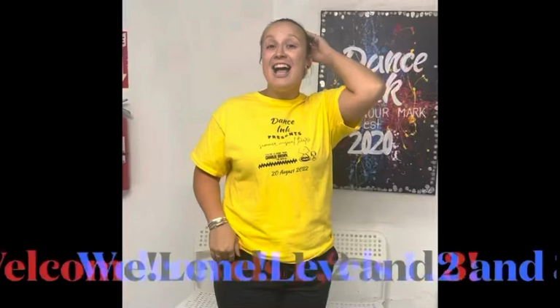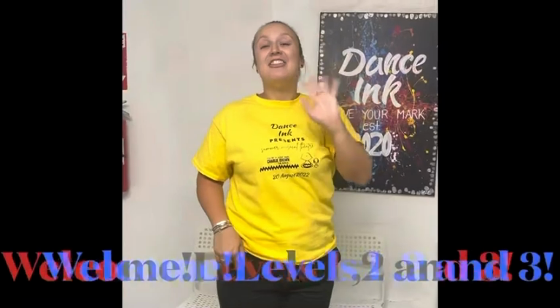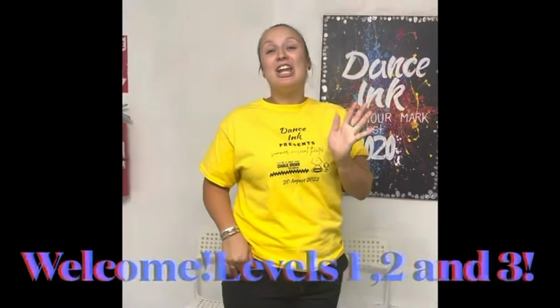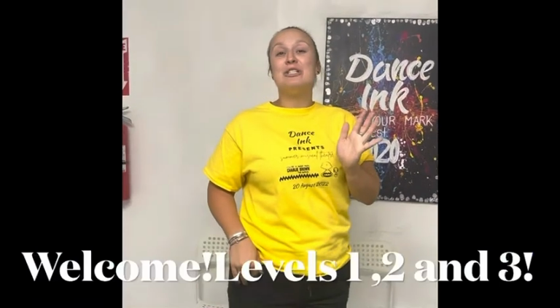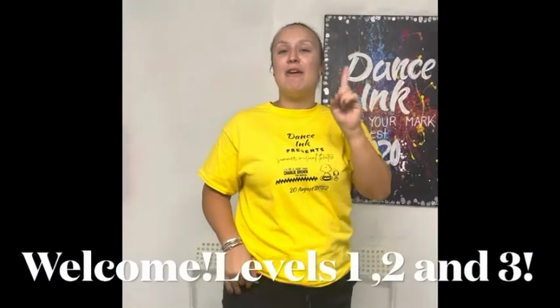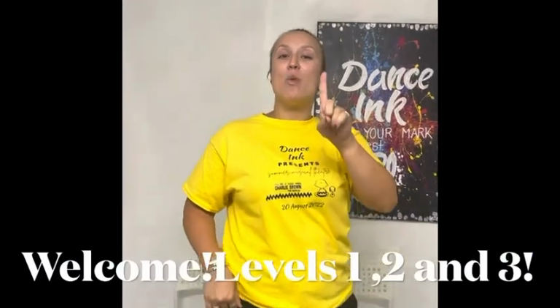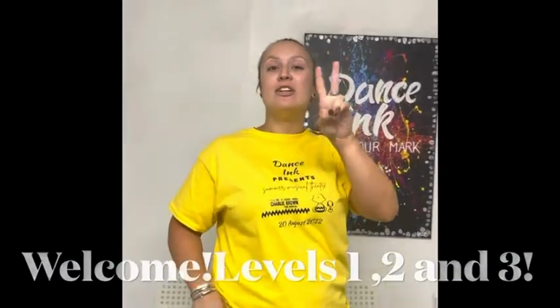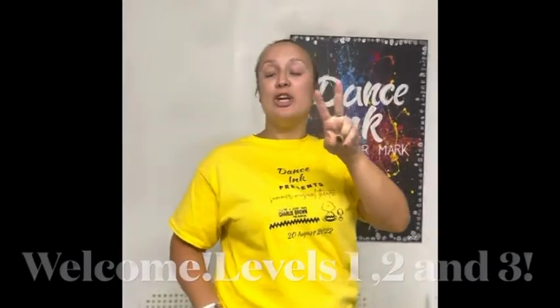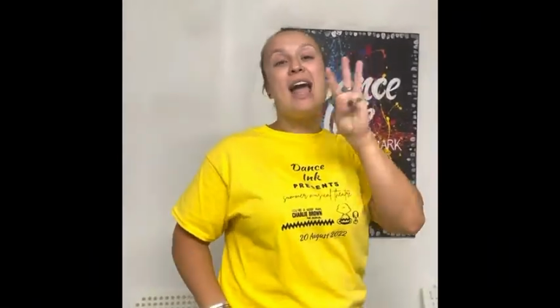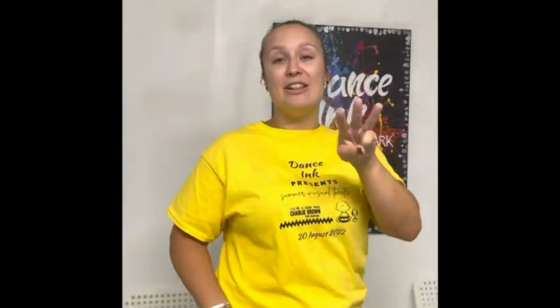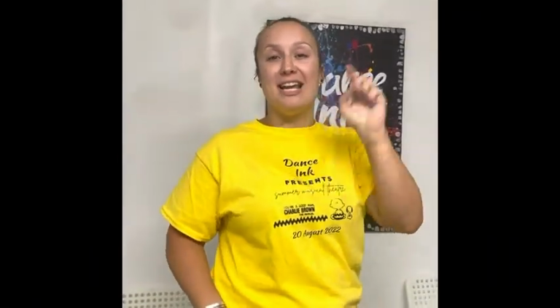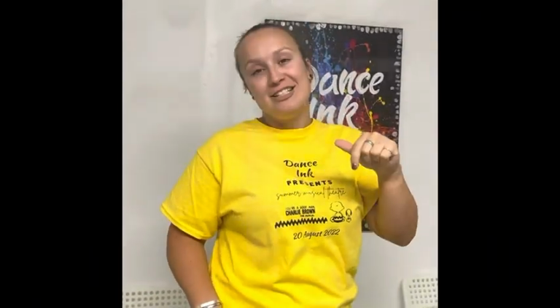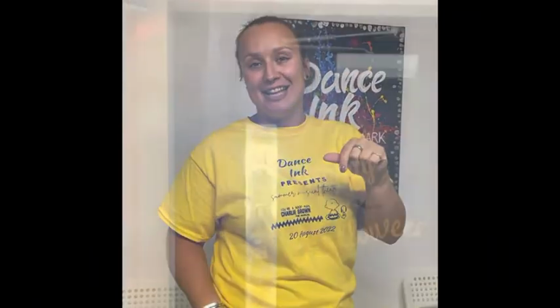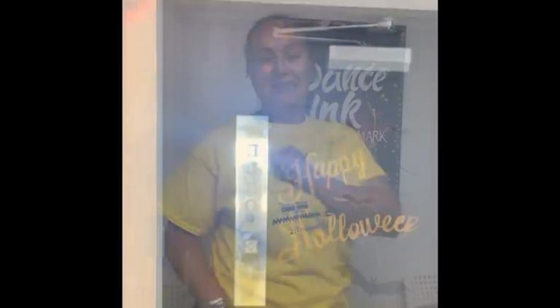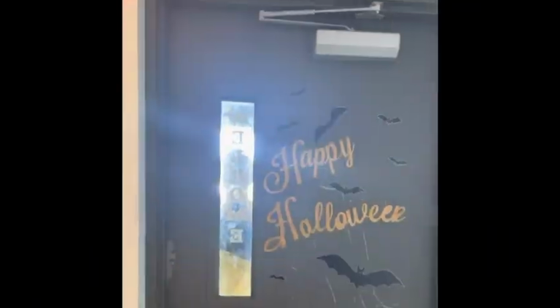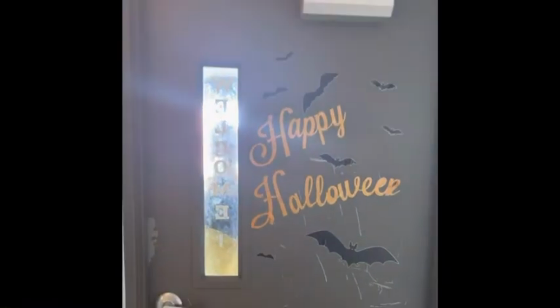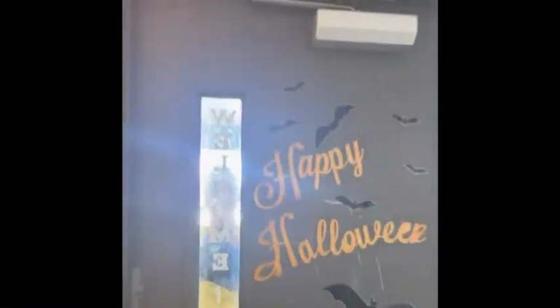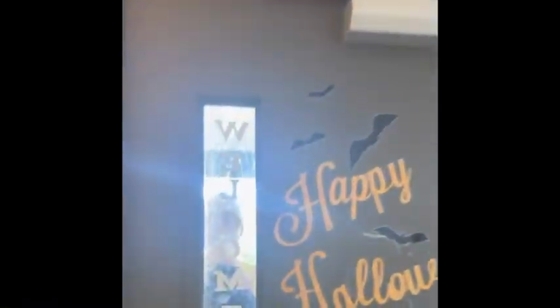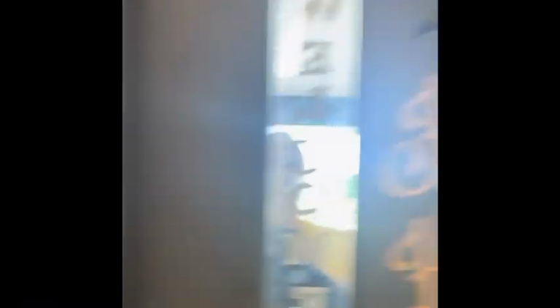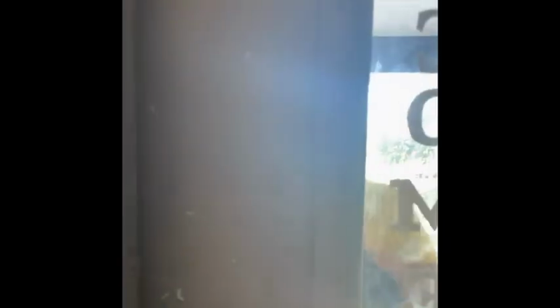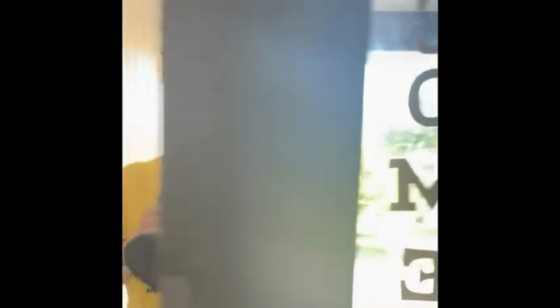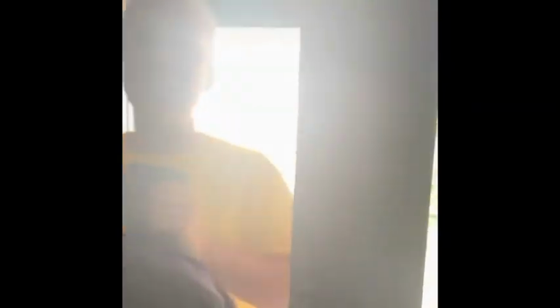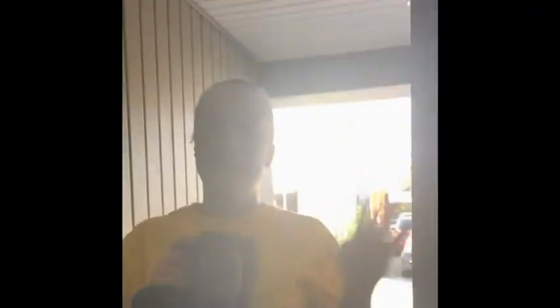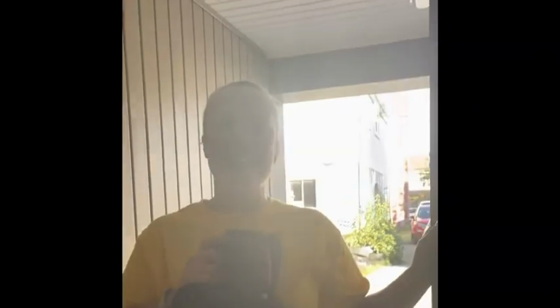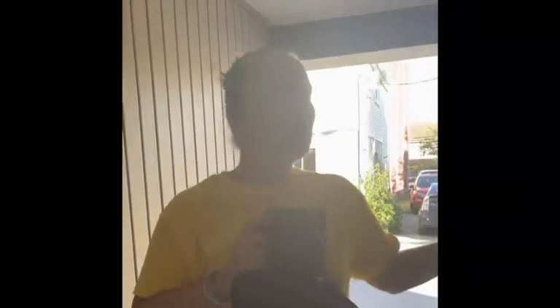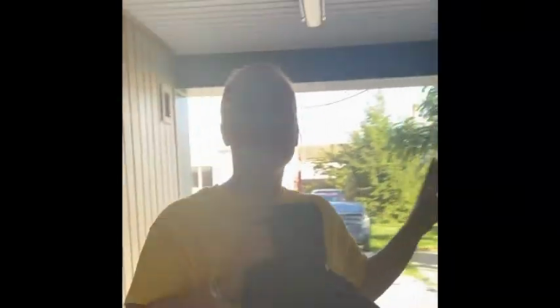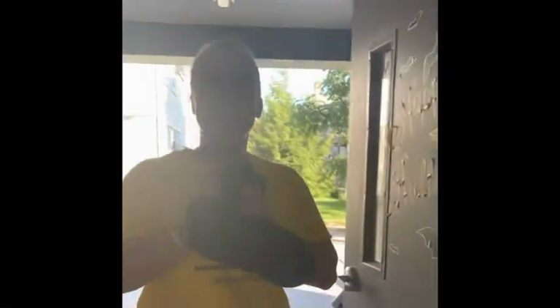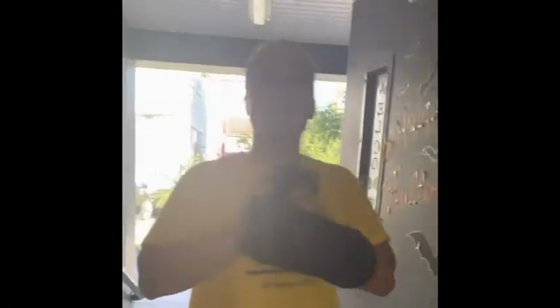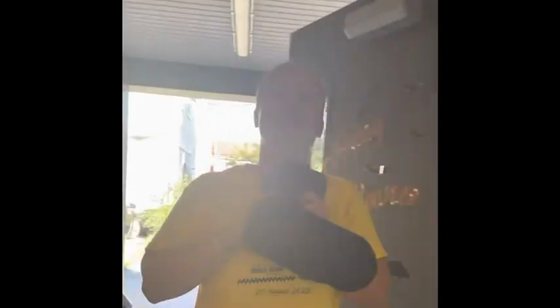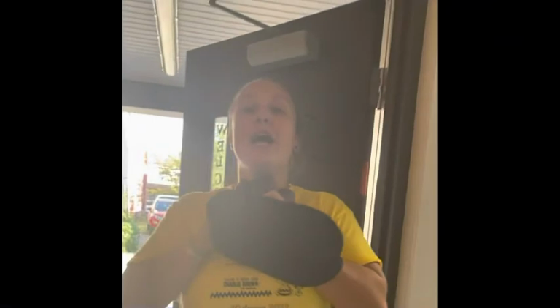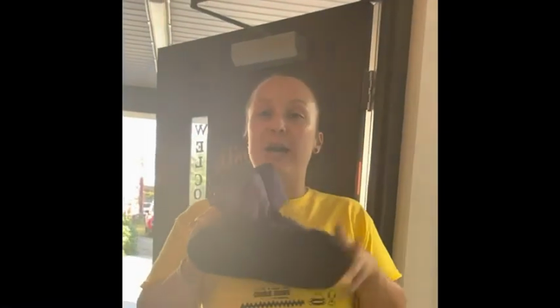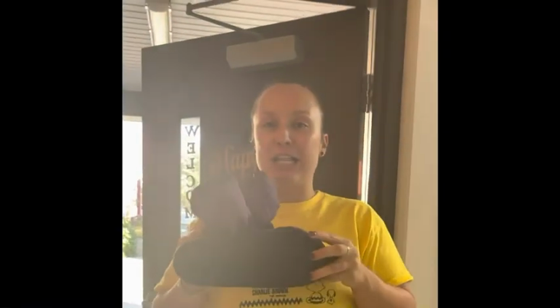Hi! This video is for level 1, 2, and 3 here at Dancing. Hi! So I'm going to show you how we're going to get ready for class.